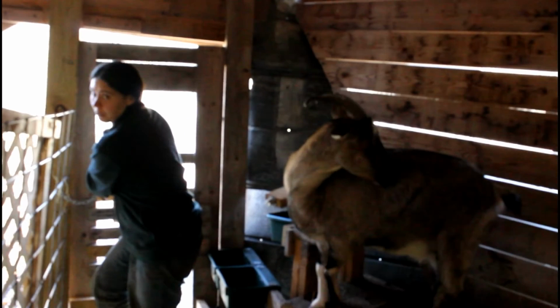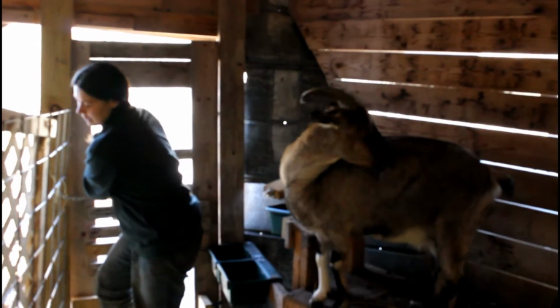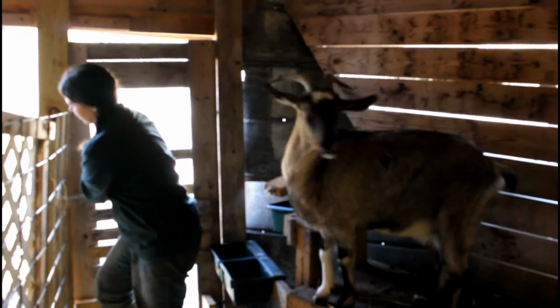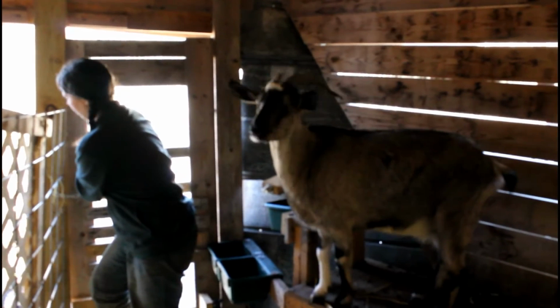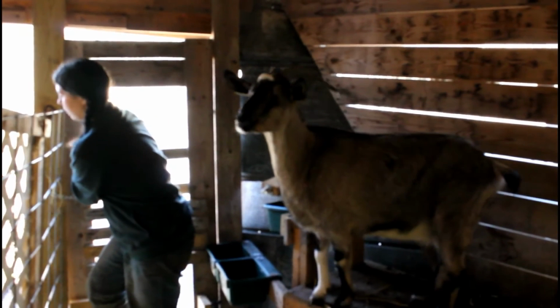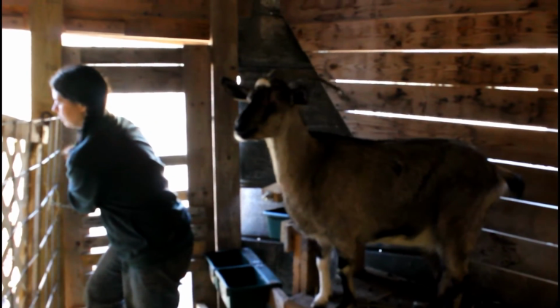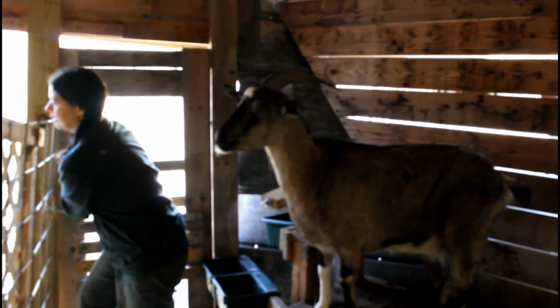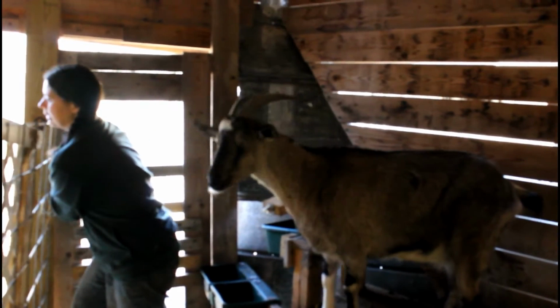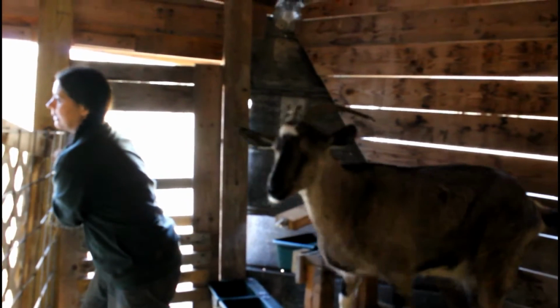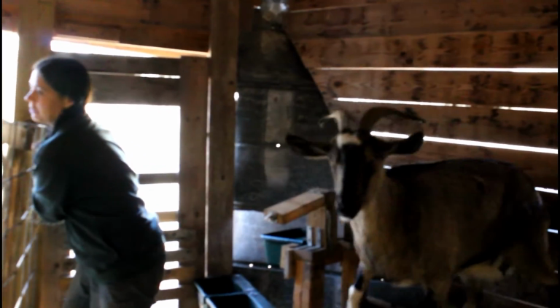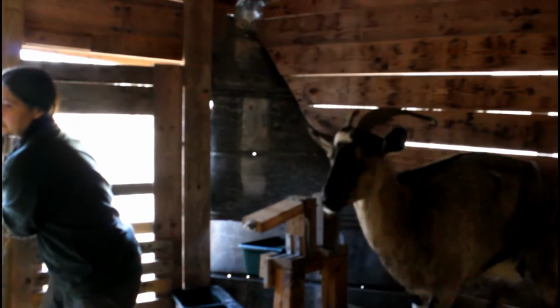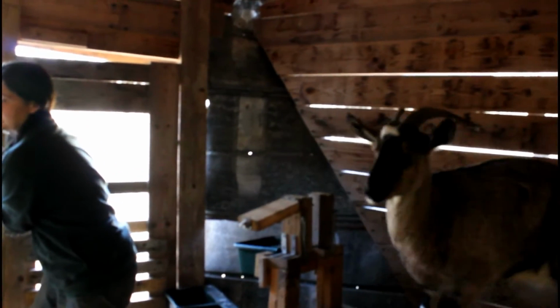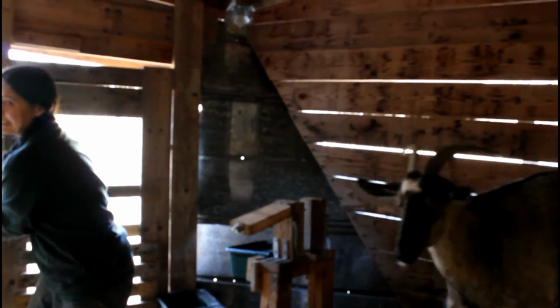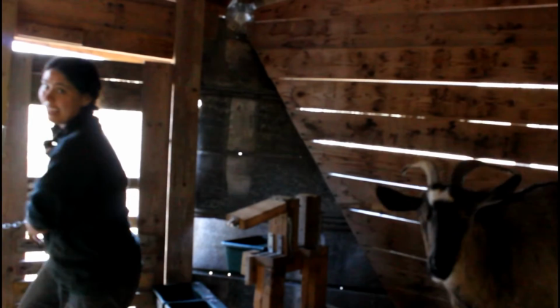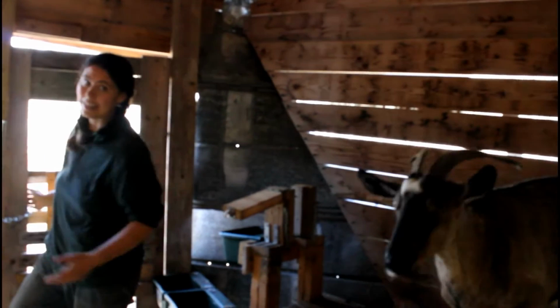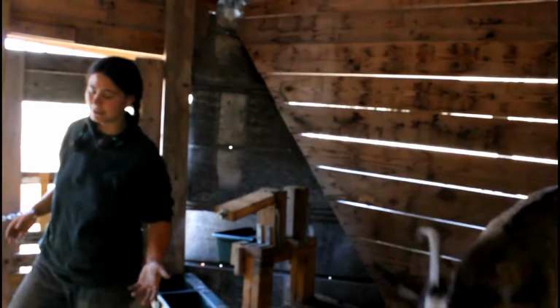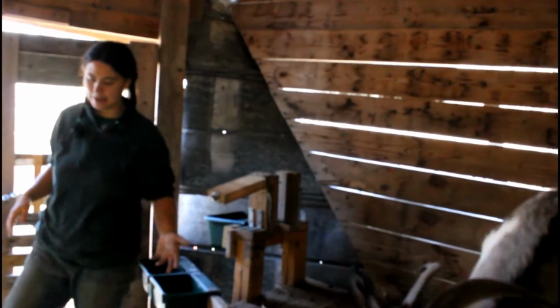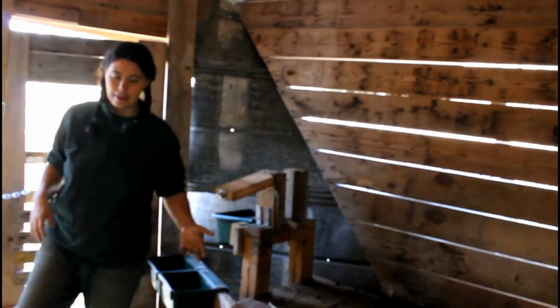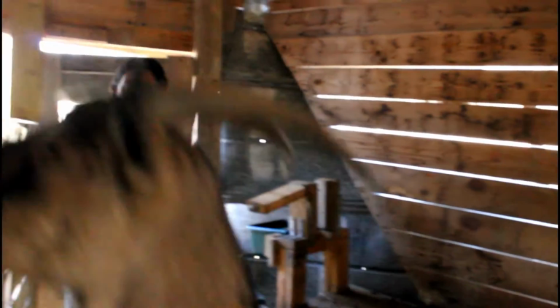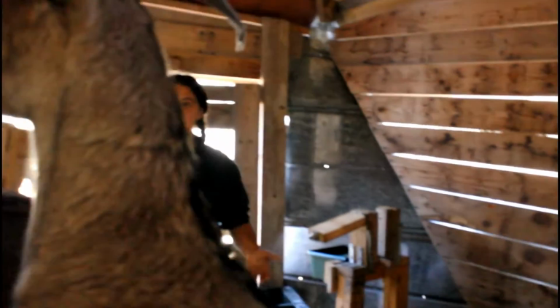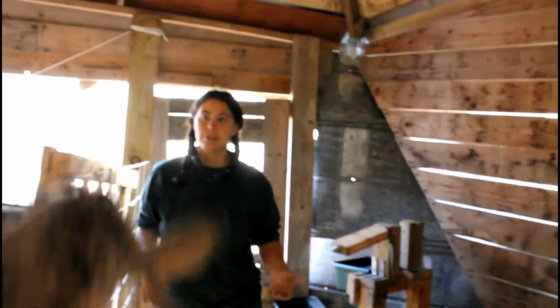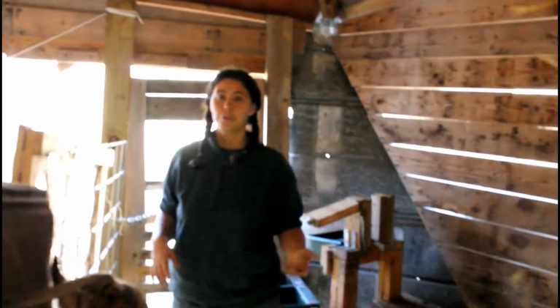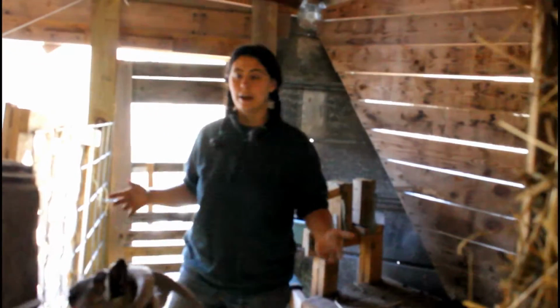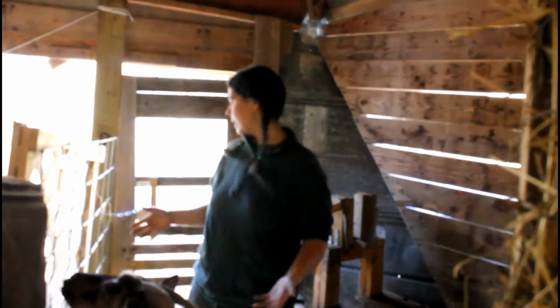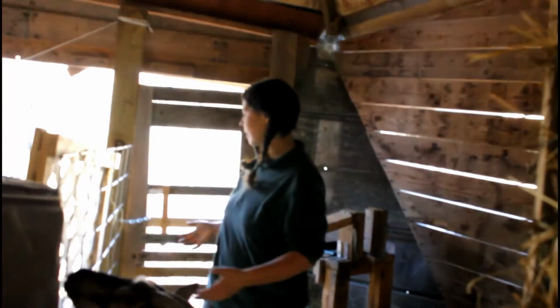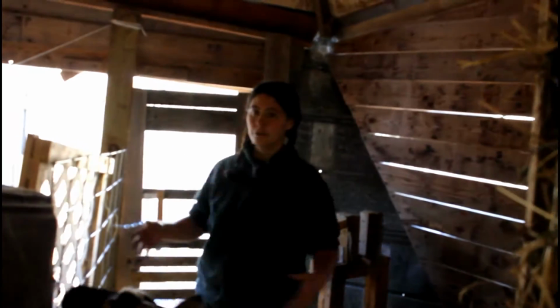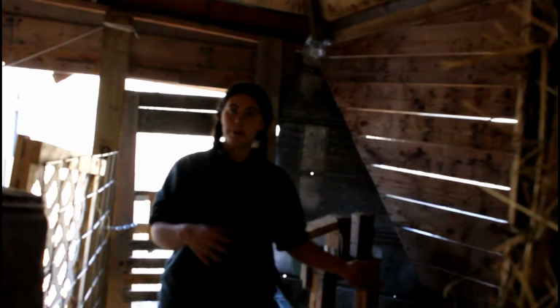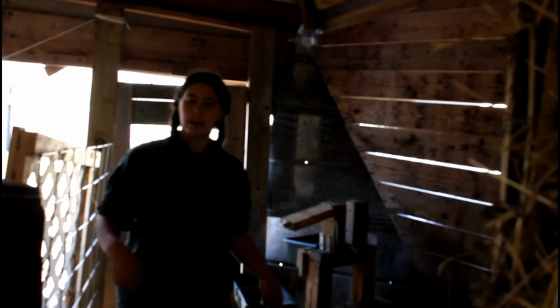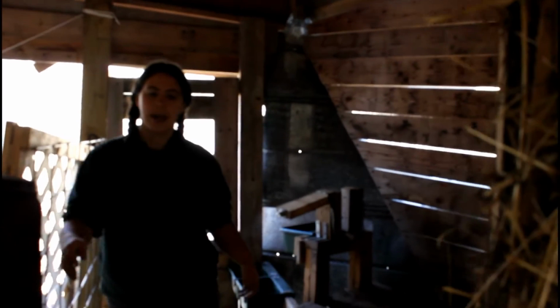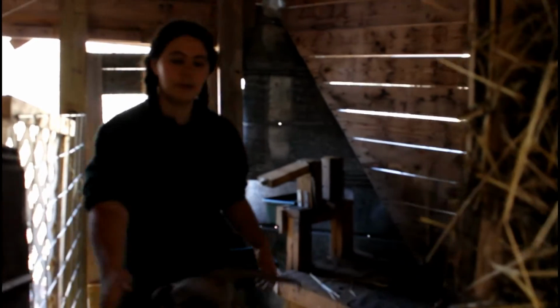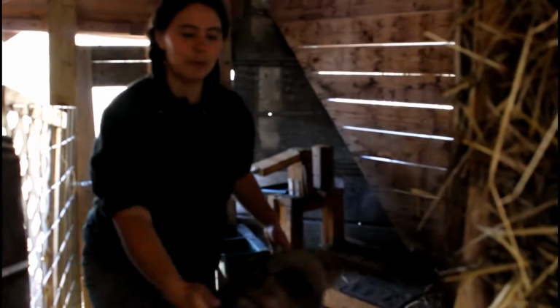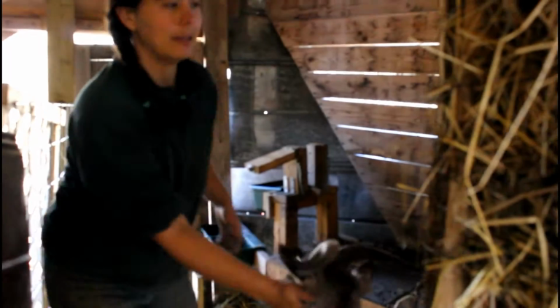One thing you need to know about goat doors is it's really handy to be able to close them from the inside and the outside. You want to come in here, you want to be milking a goat. Abigail, don't do that please.